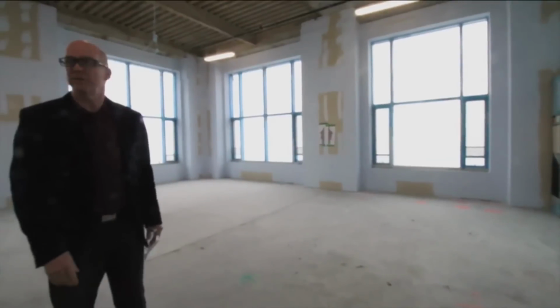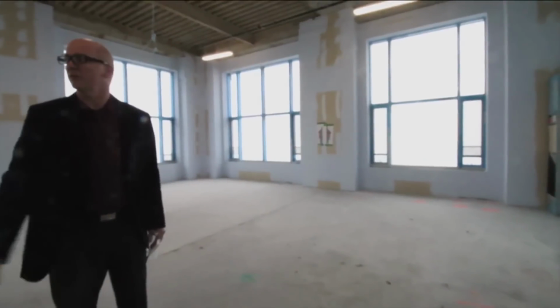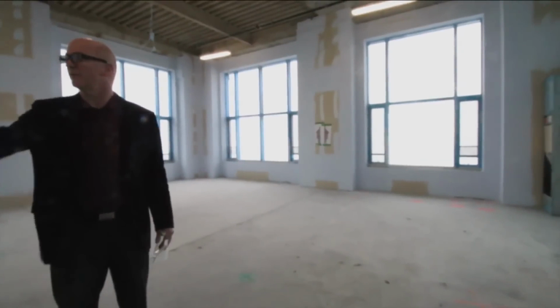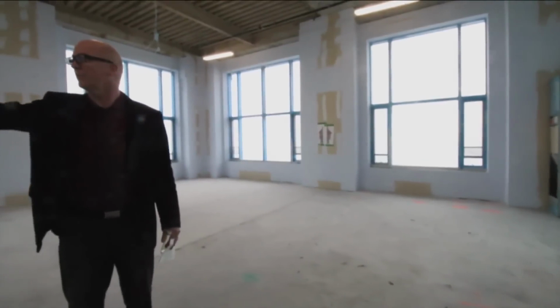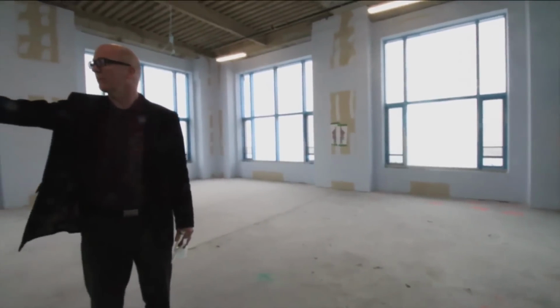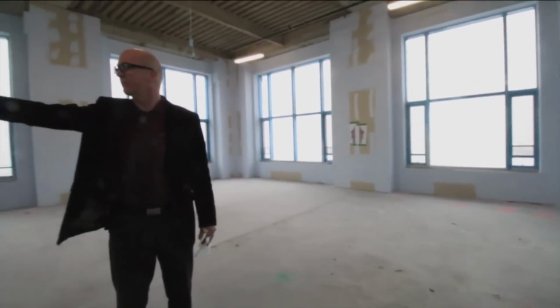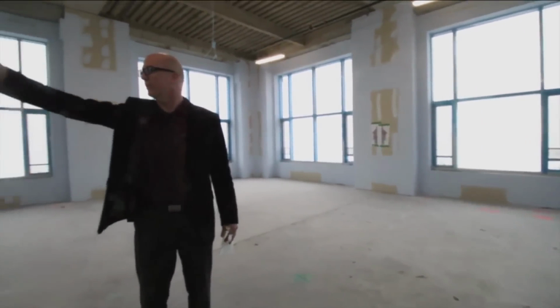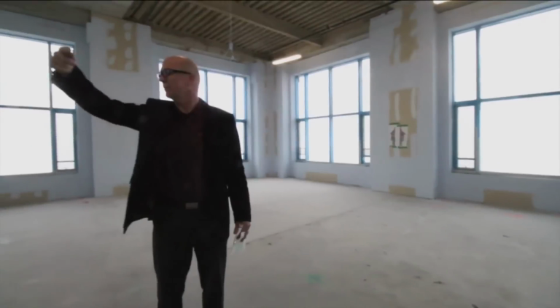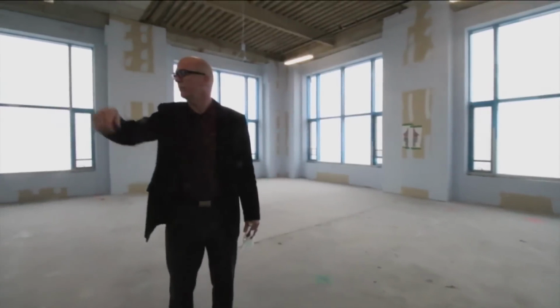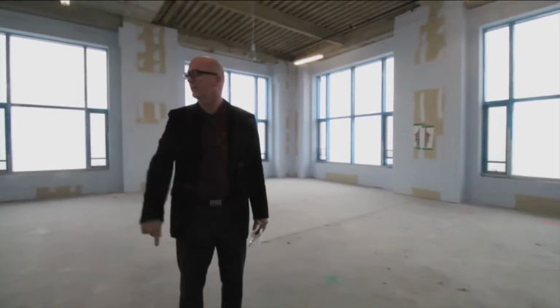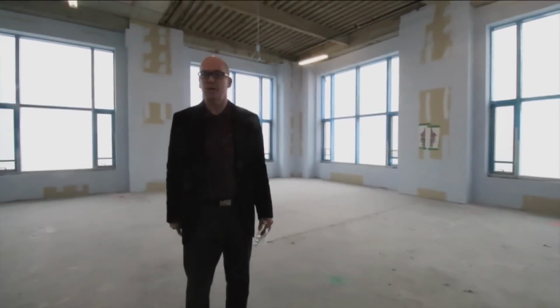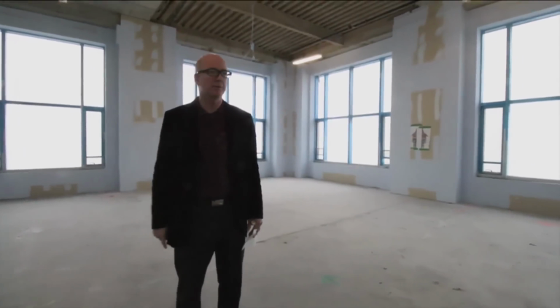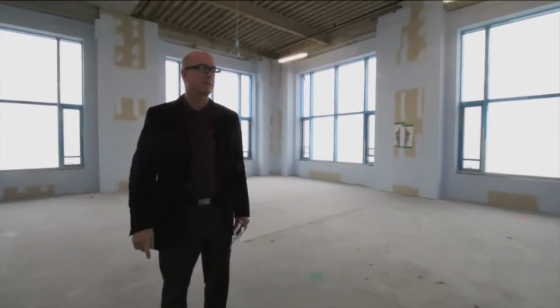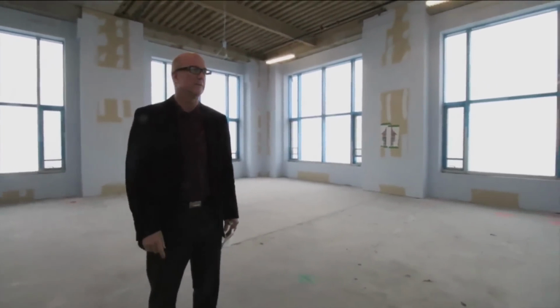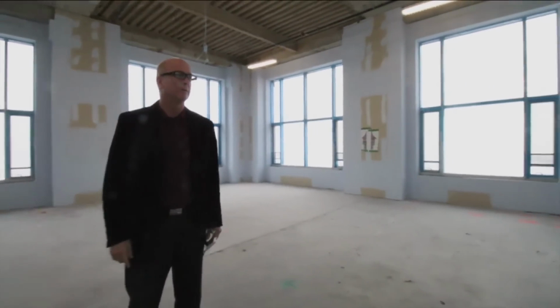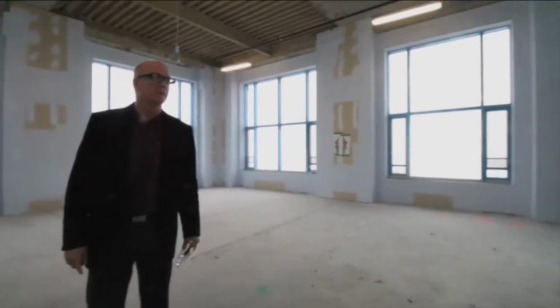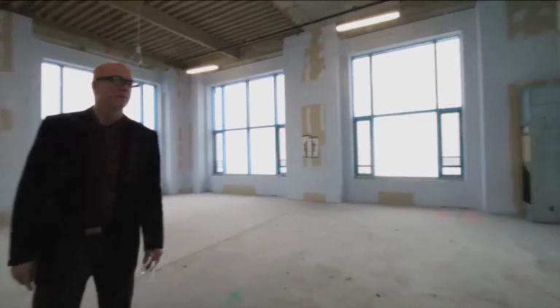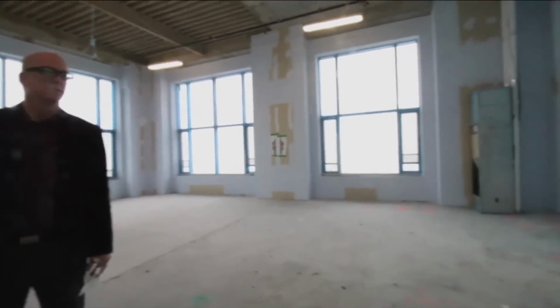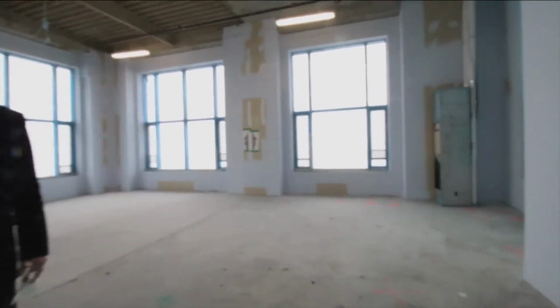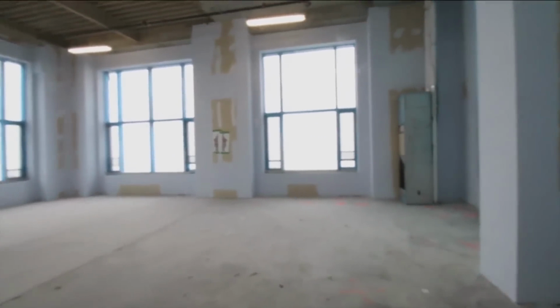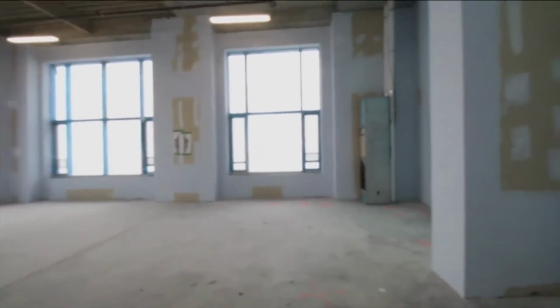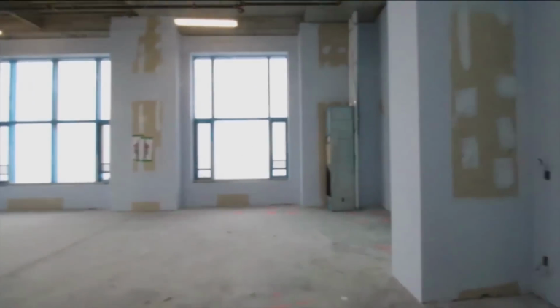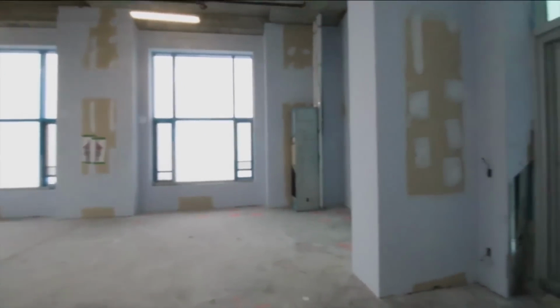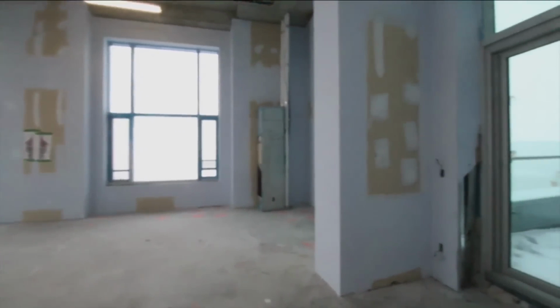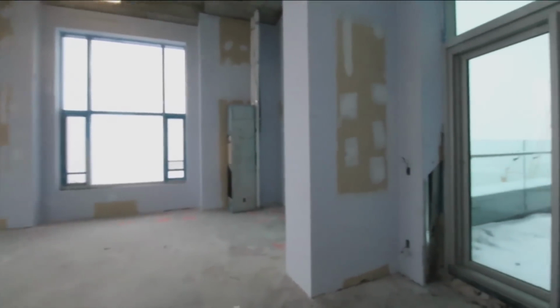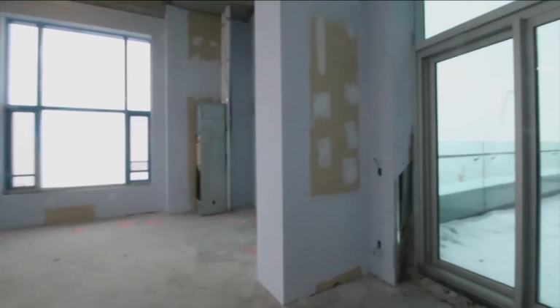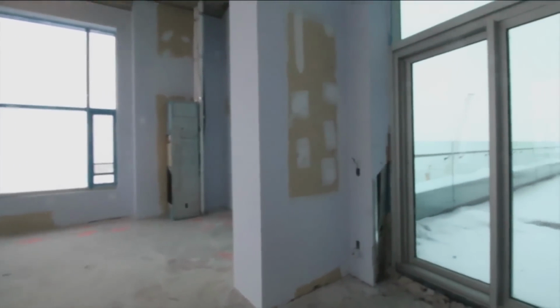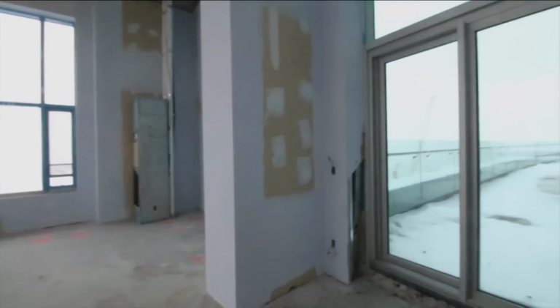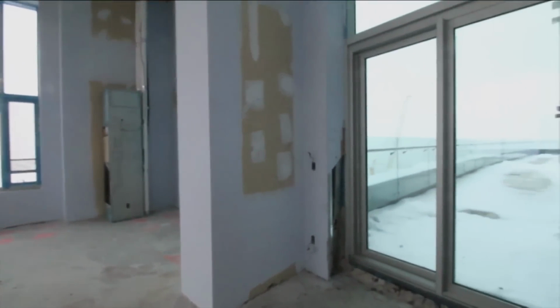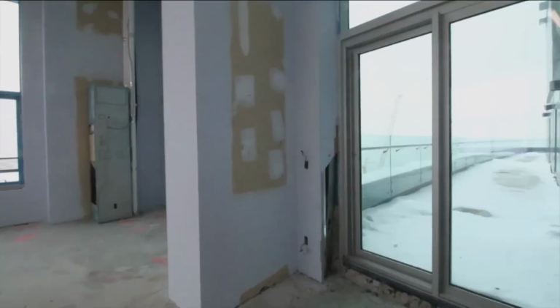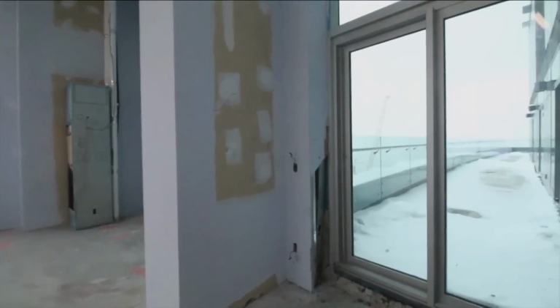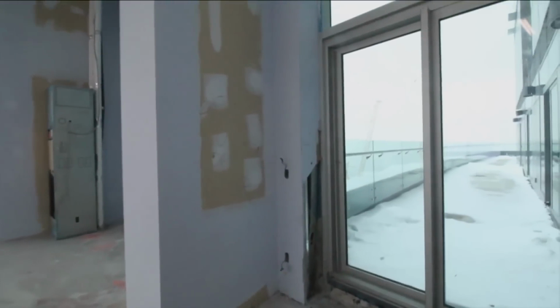For $33 million, plus $15,000 a month in property taxes and condo fees, it will take a high-rolling buyer to make this sky-high penthouse a home.